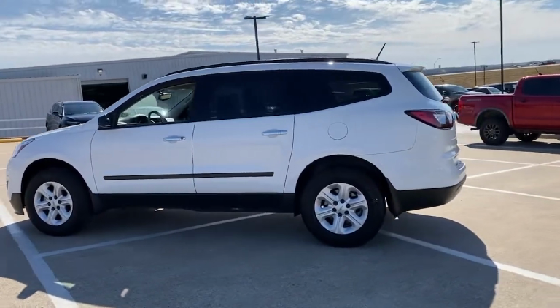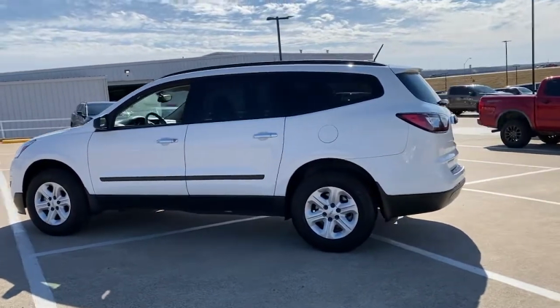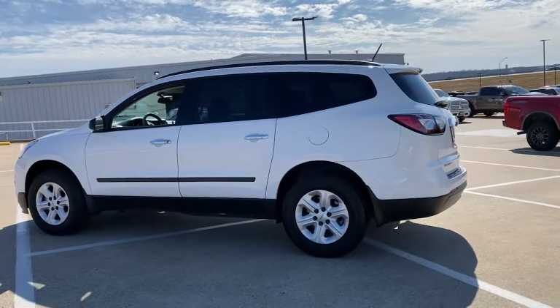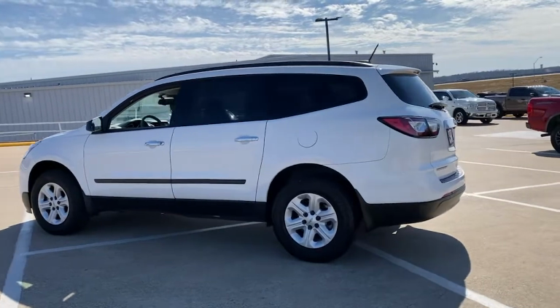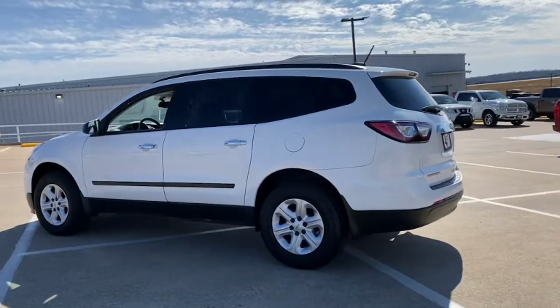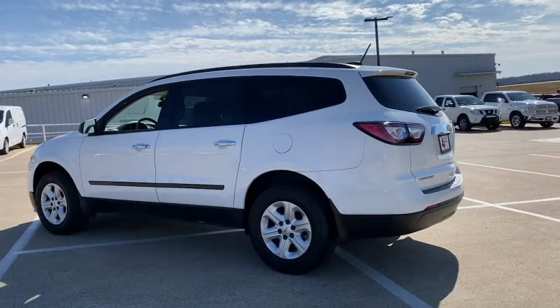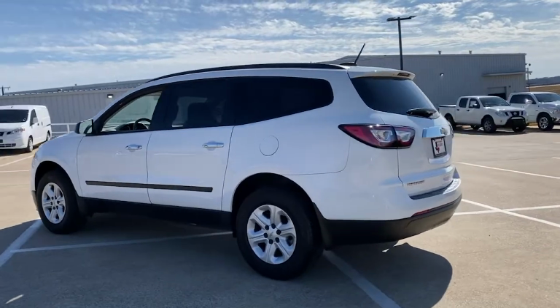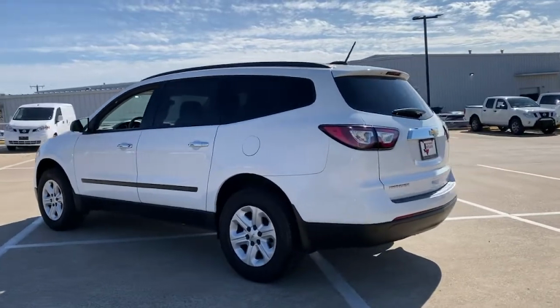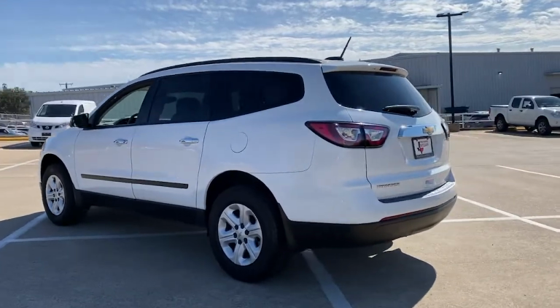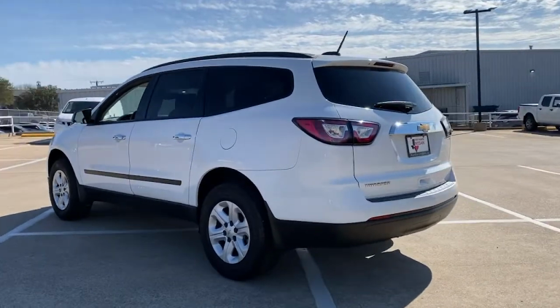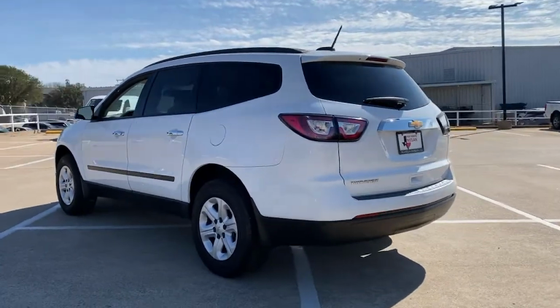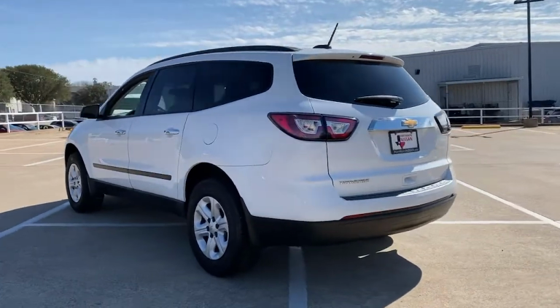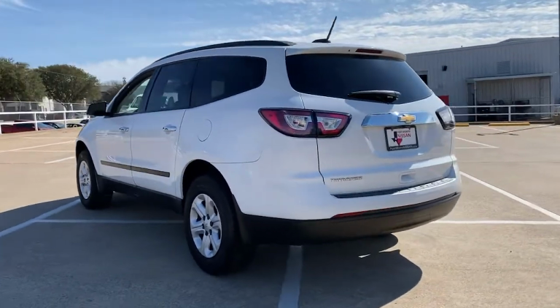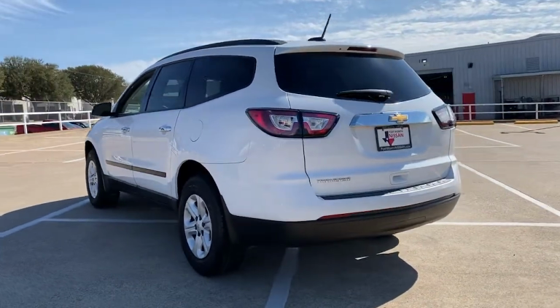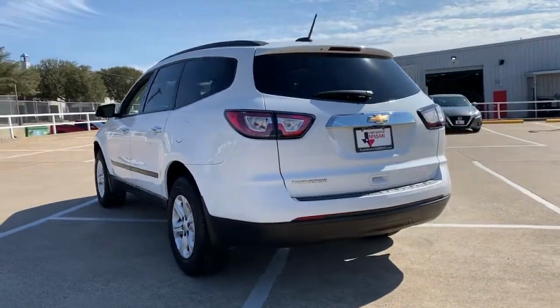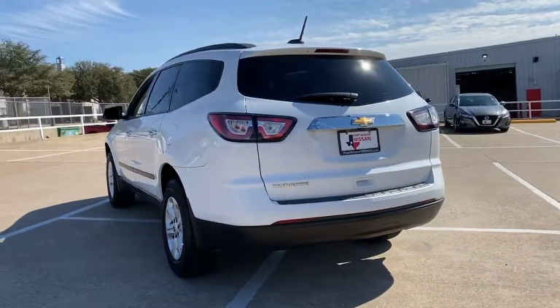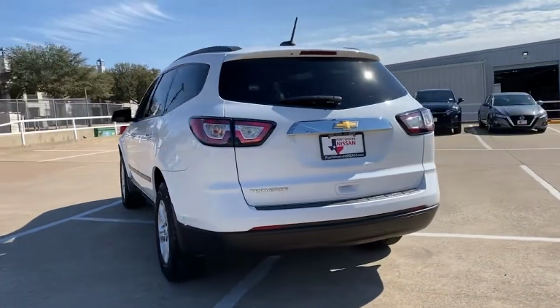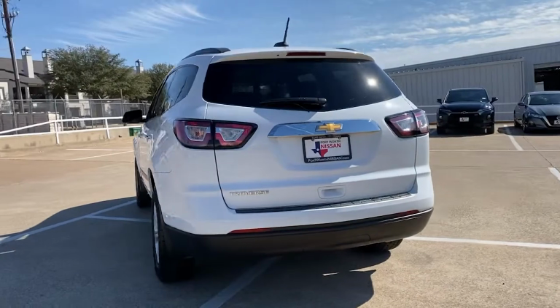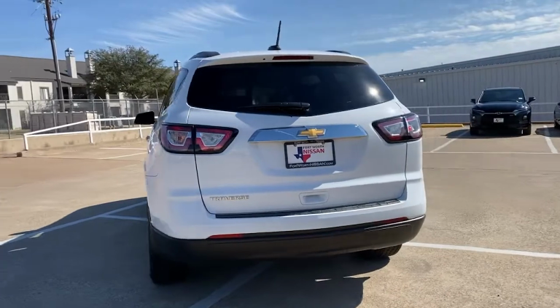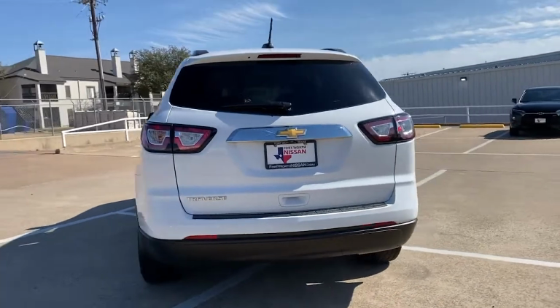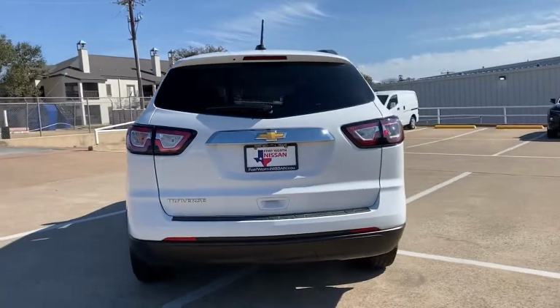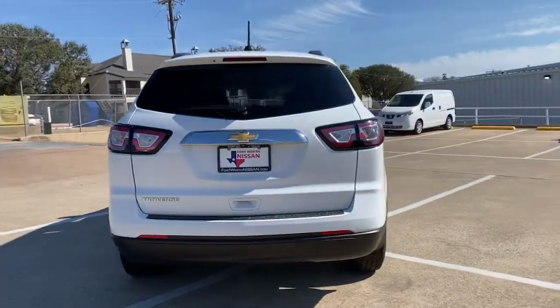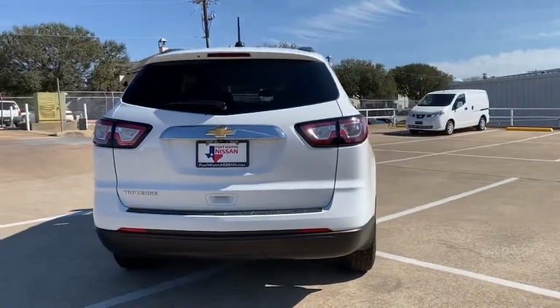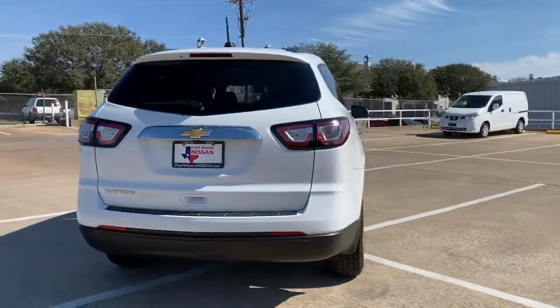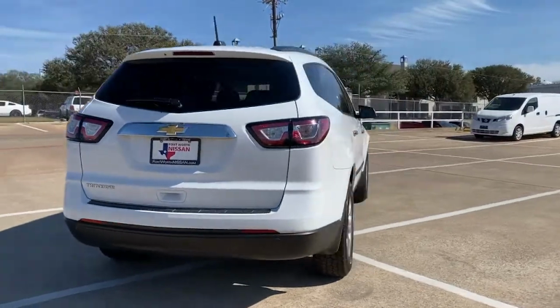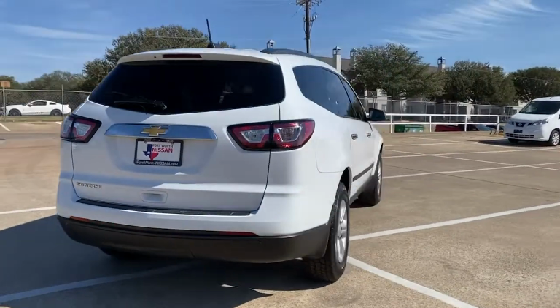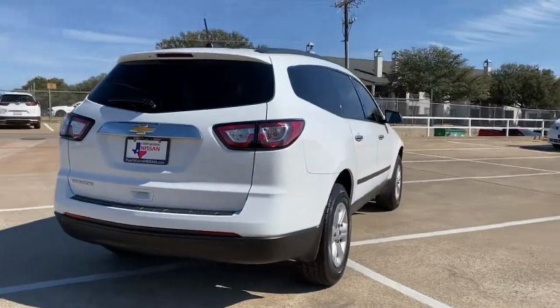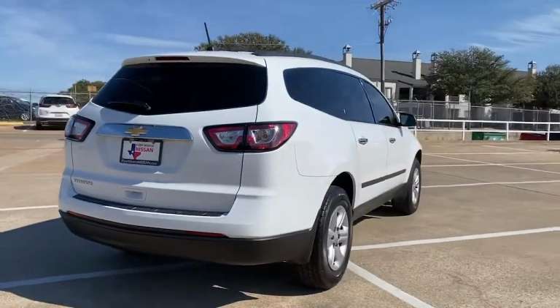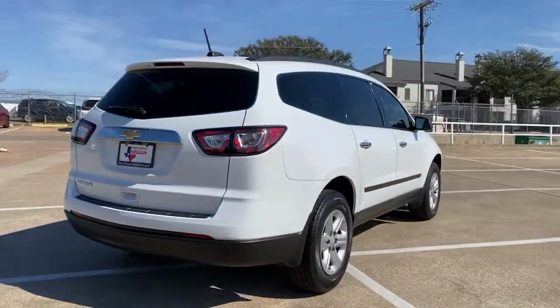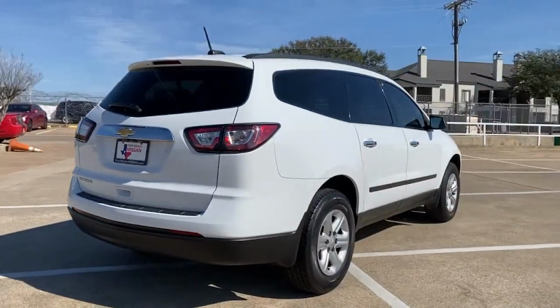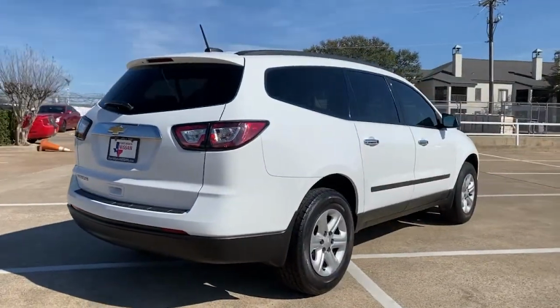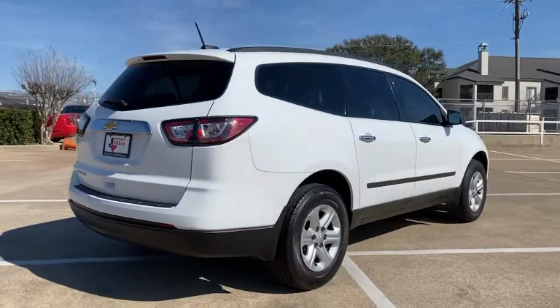The Chevrolet Traverse — the sleek and stylish midsize SUV that's loaded with creature comforts, smart cargo solutions, advanced safety features, and the capability to handle any adventure.